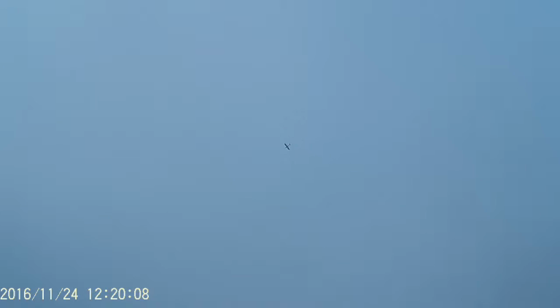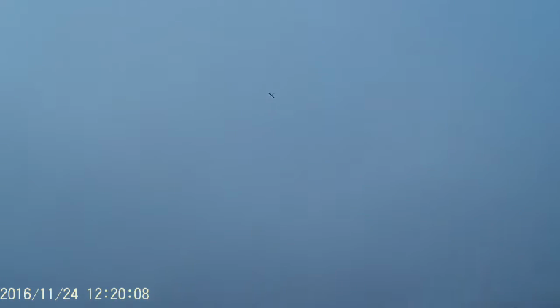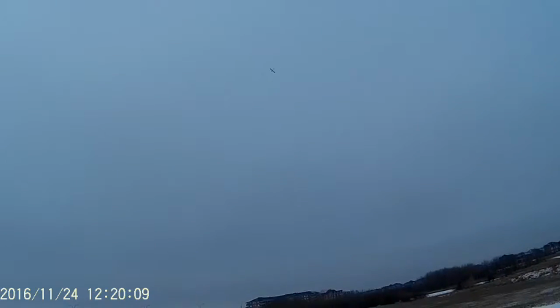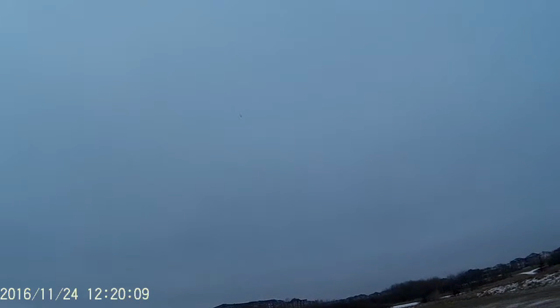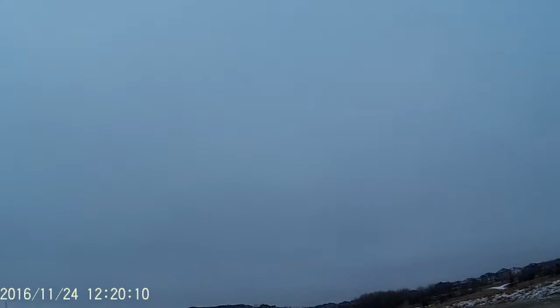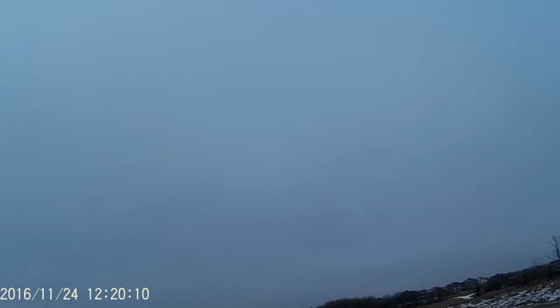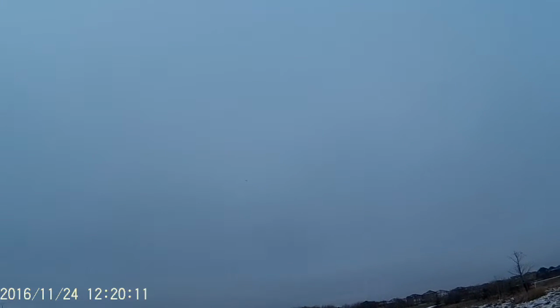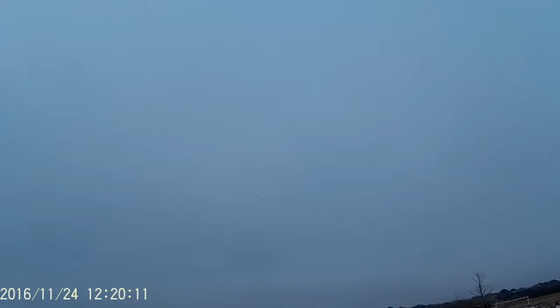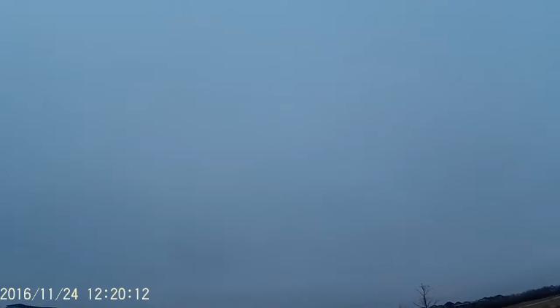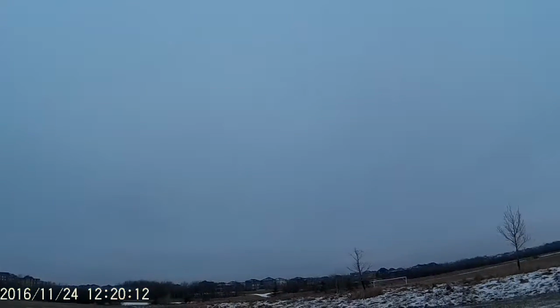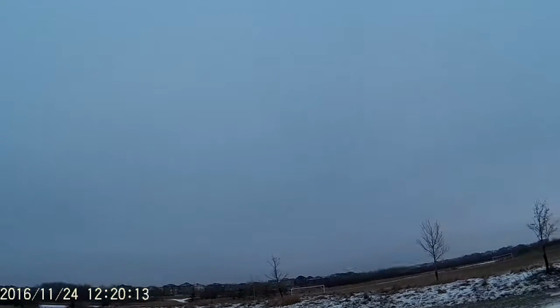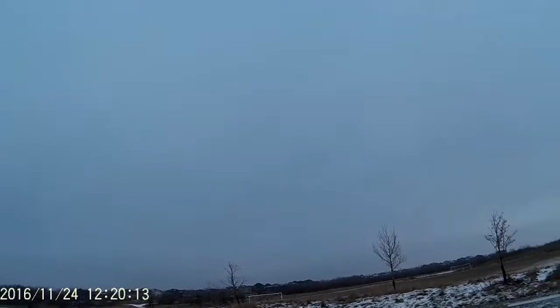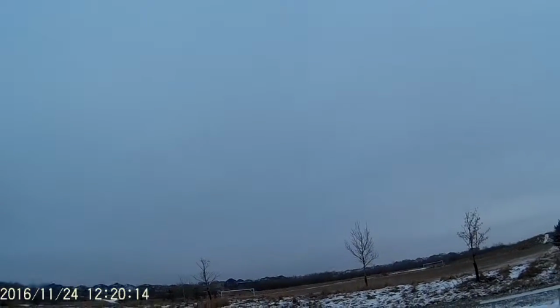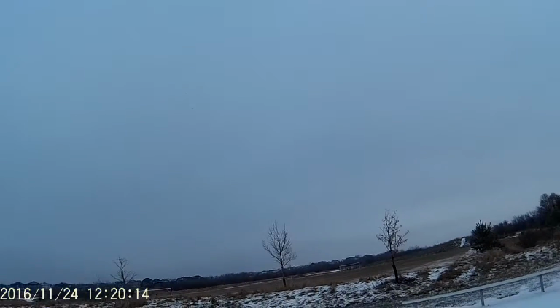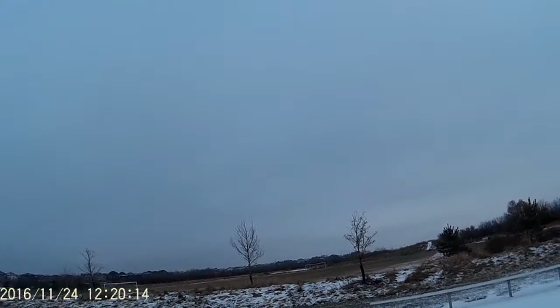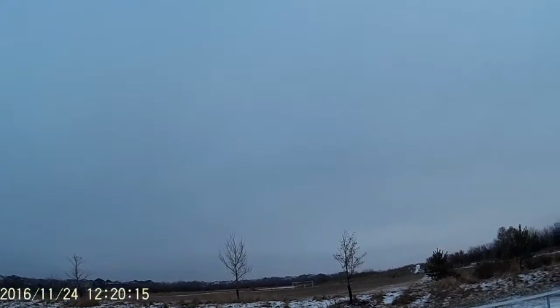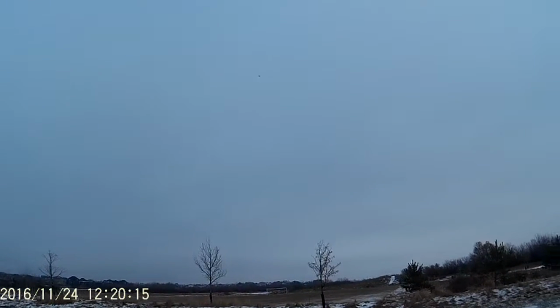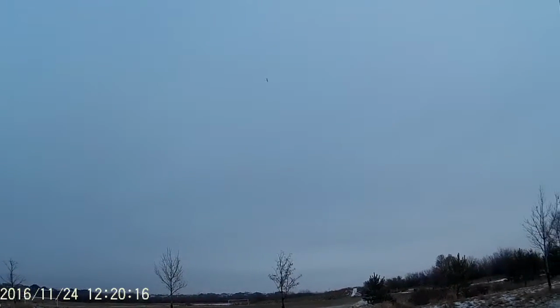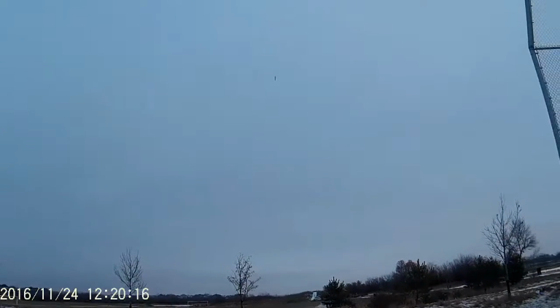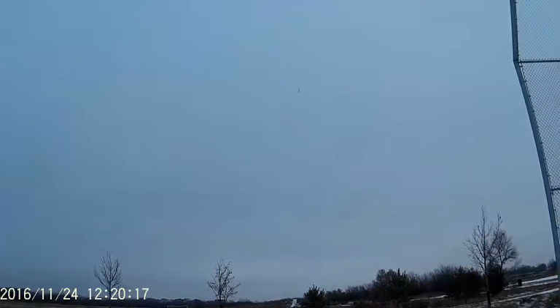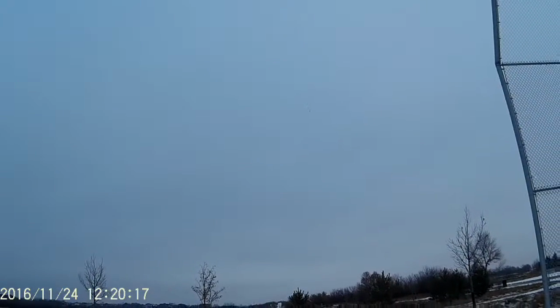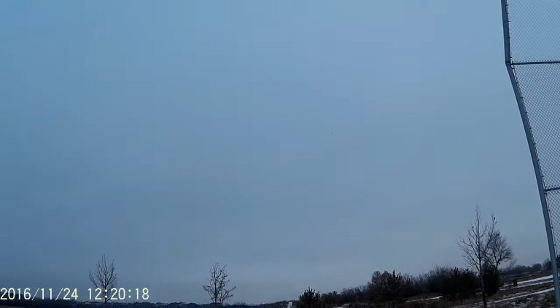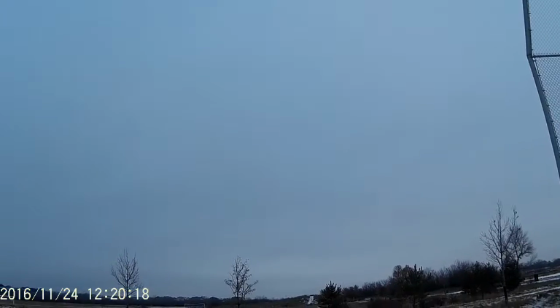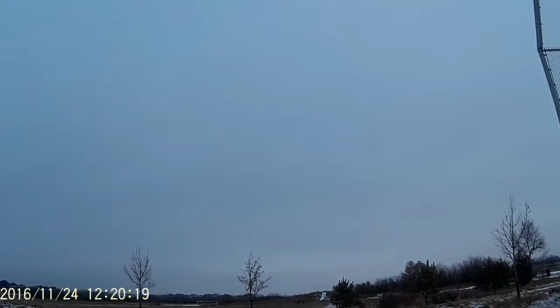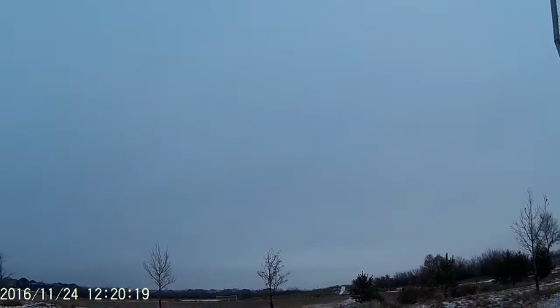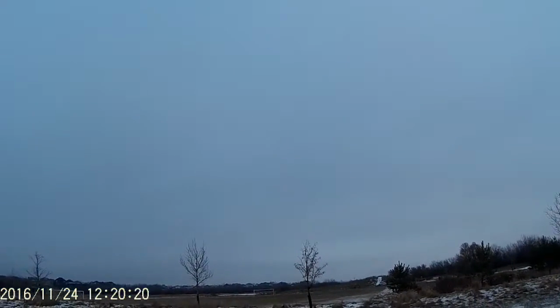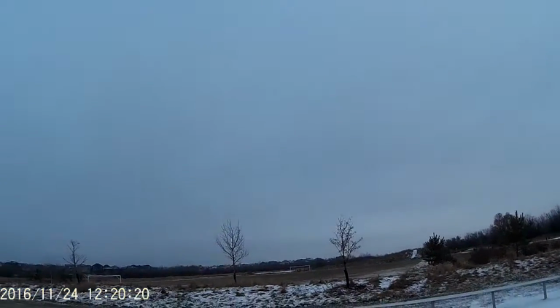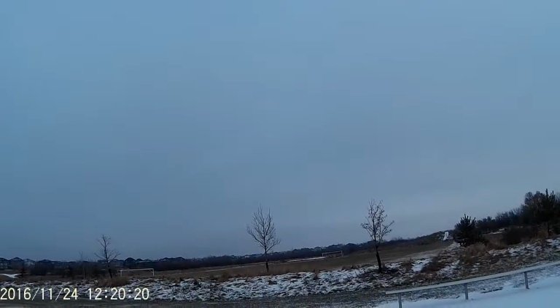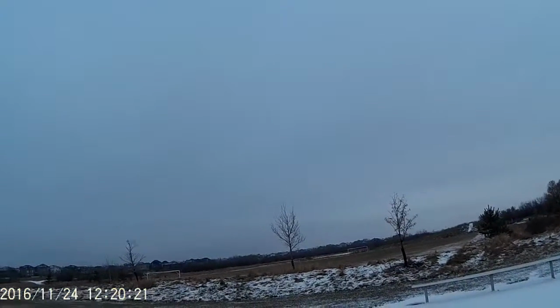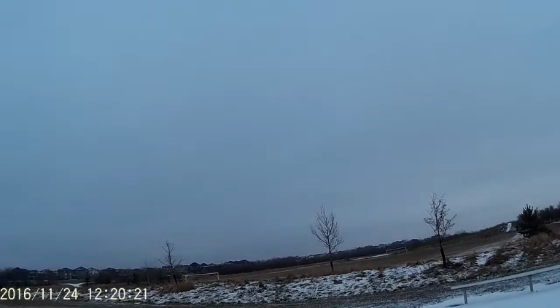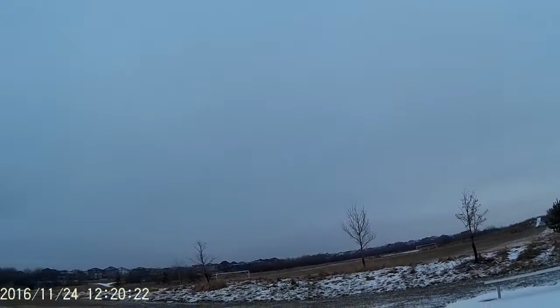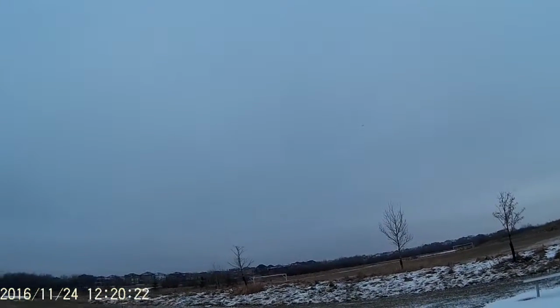I brought one plane, three batteries. Still wants to zoom up a bit. I'm only running at about 20% throttle right now.